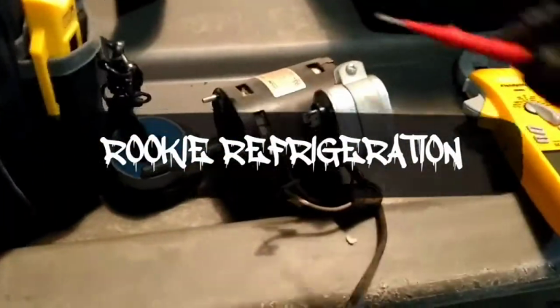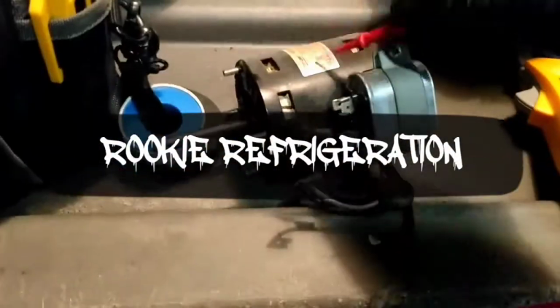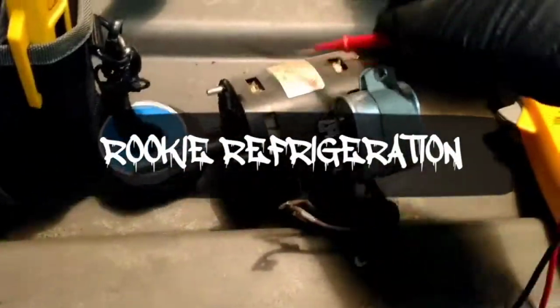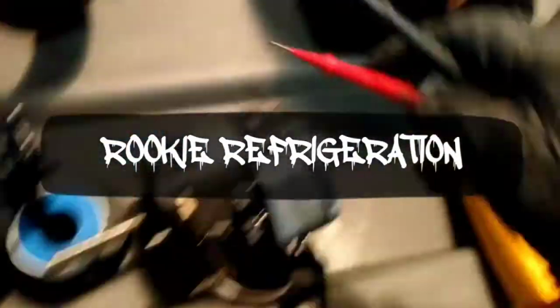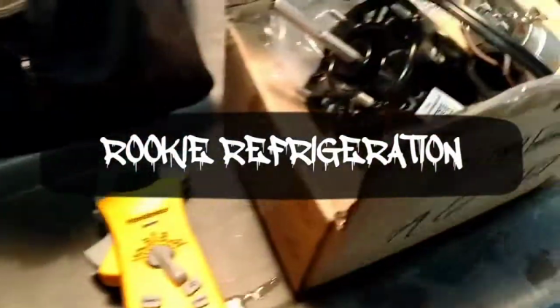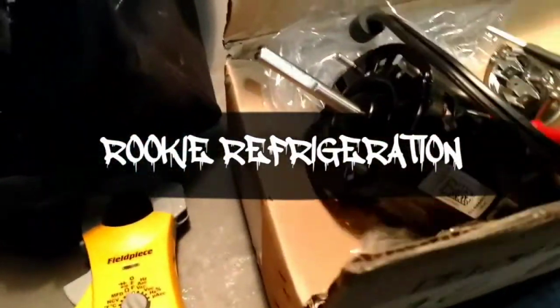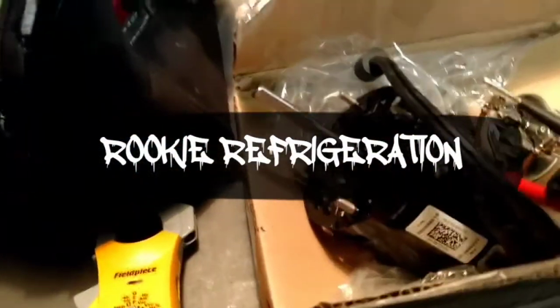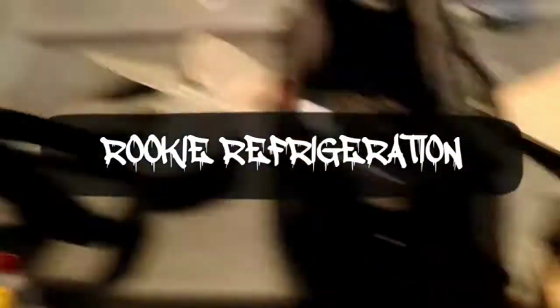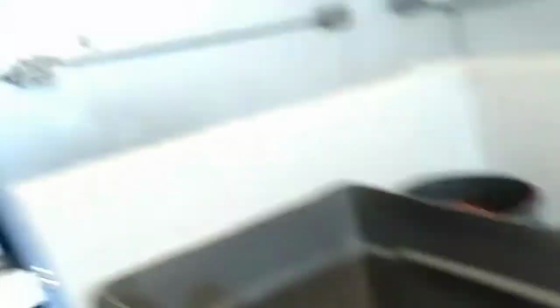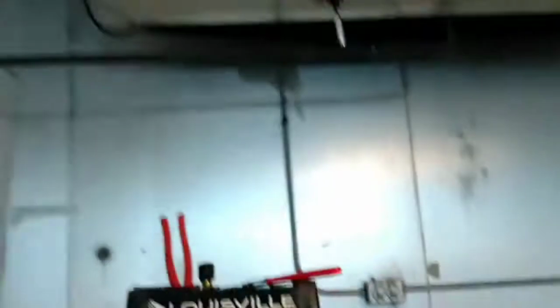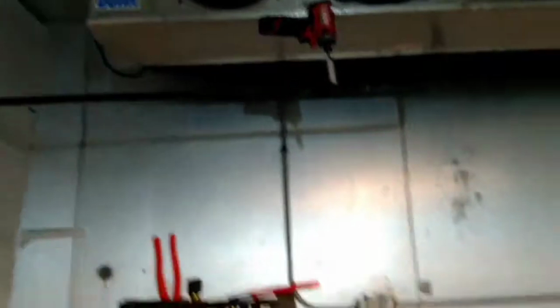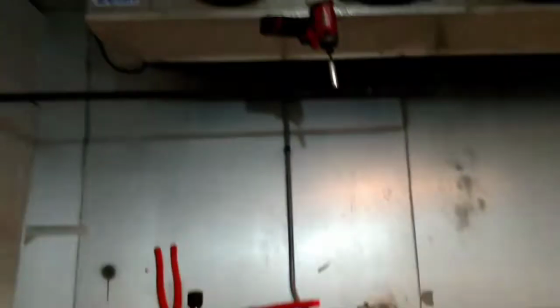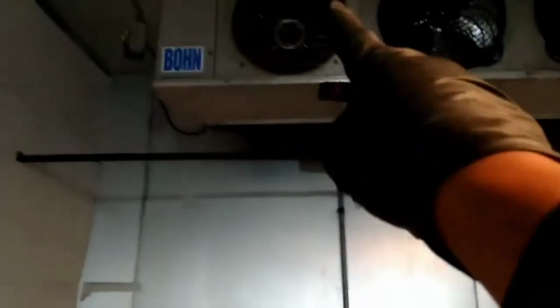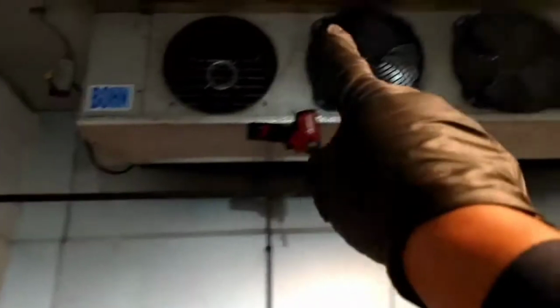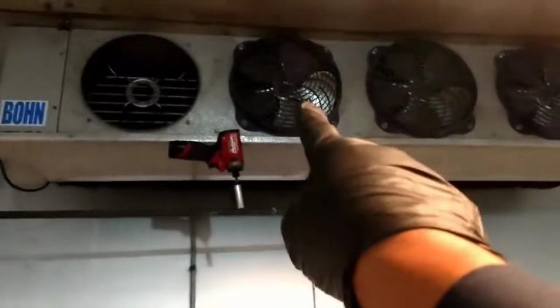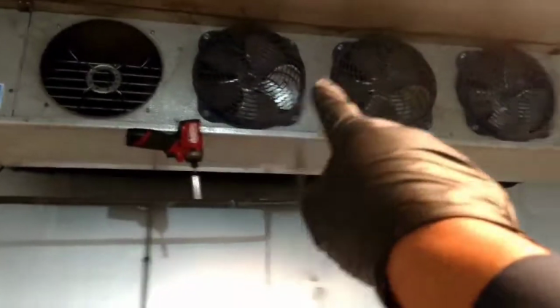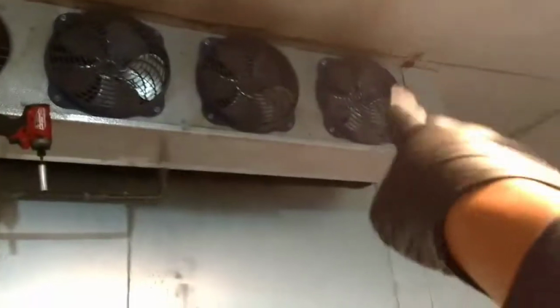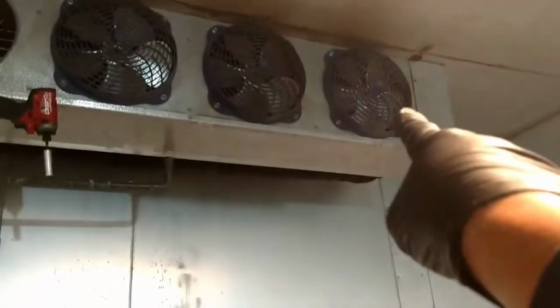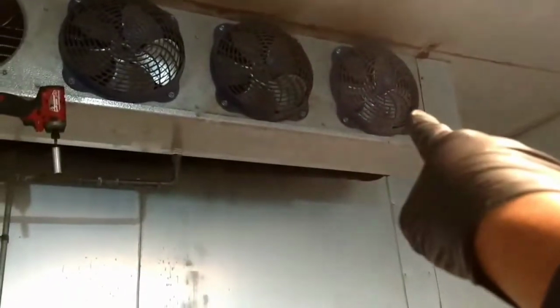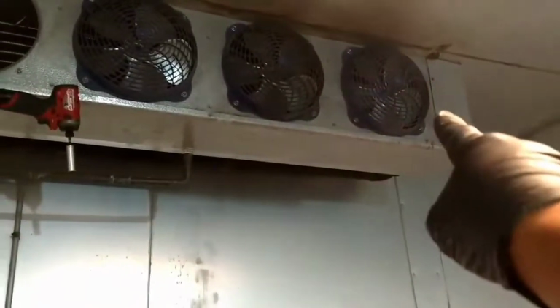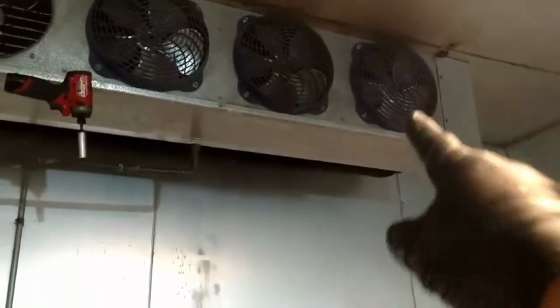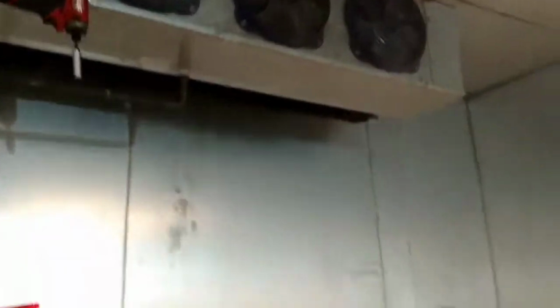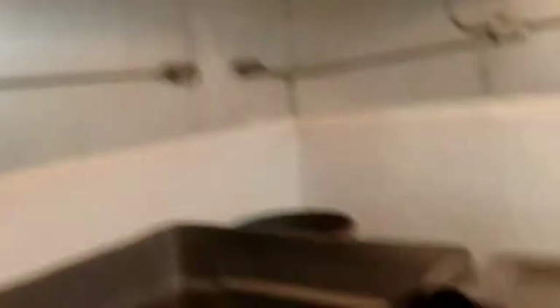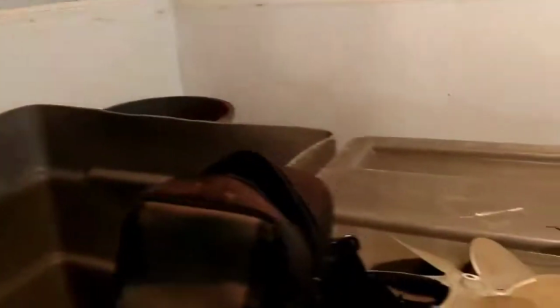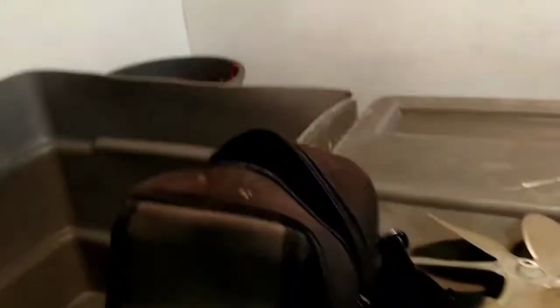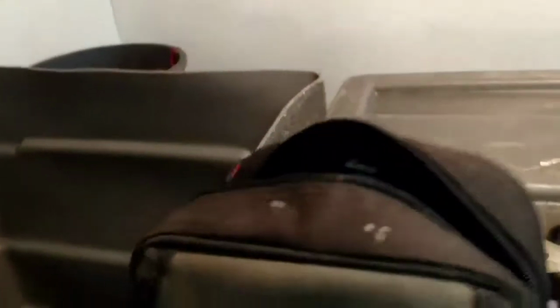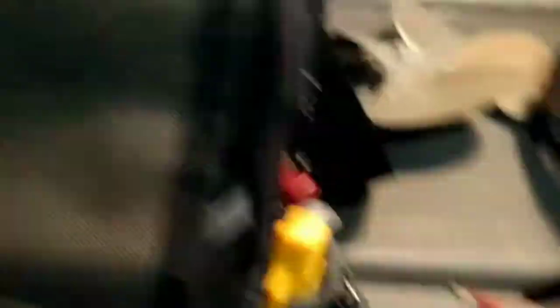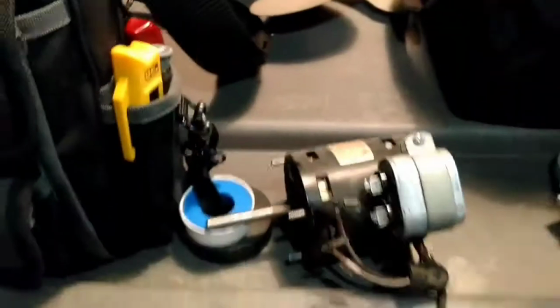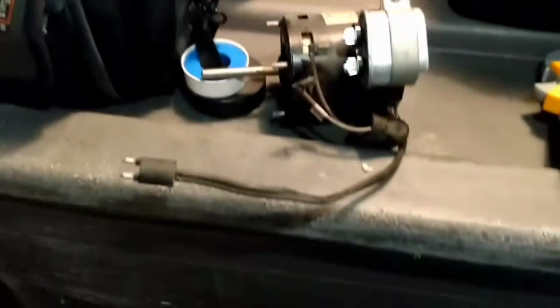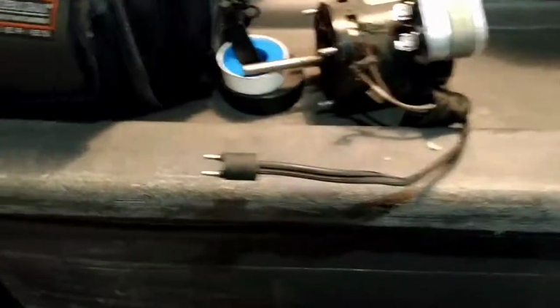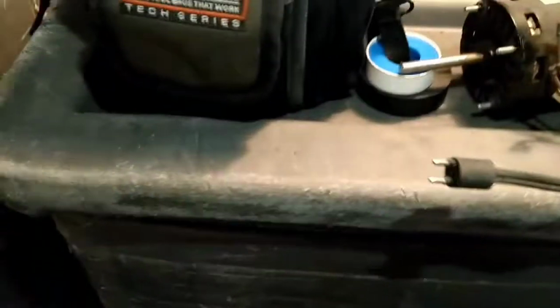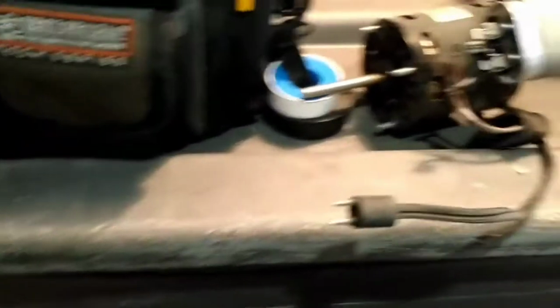We're changing out this motor with a new motor. We're going to change out that one, that one, and that one — those are all bad. Now I was trying to figure out why they were bad.